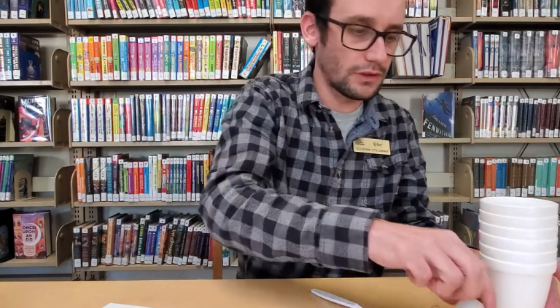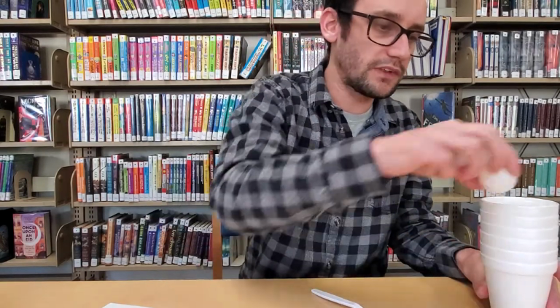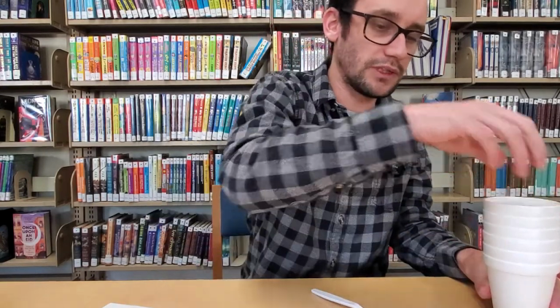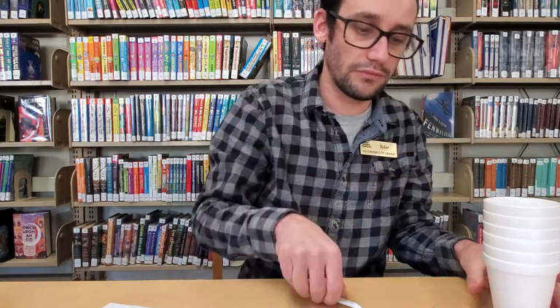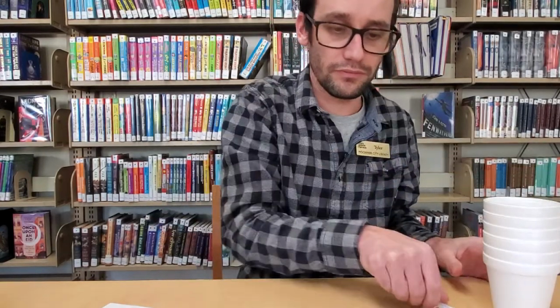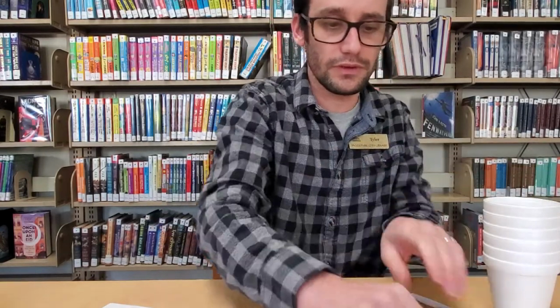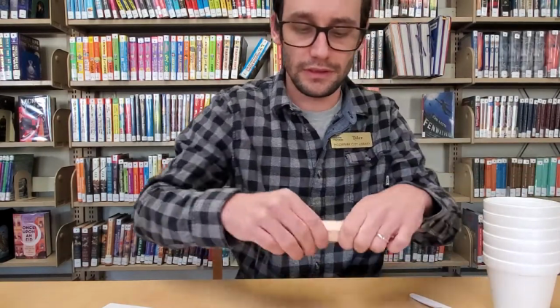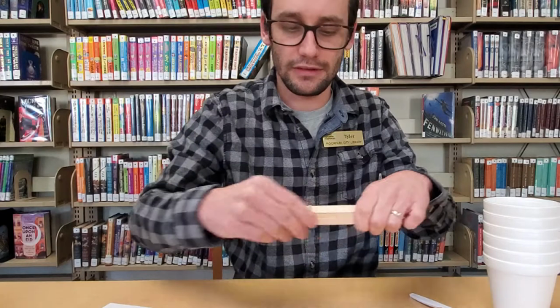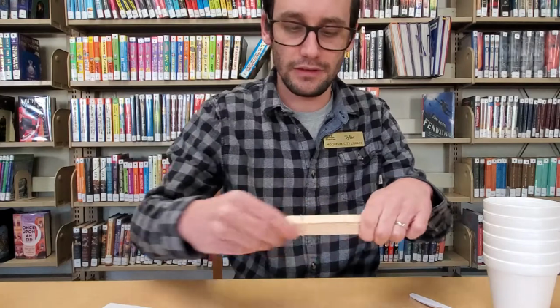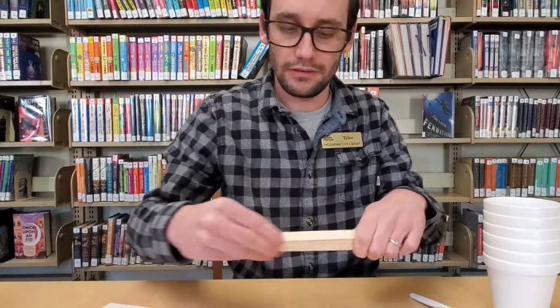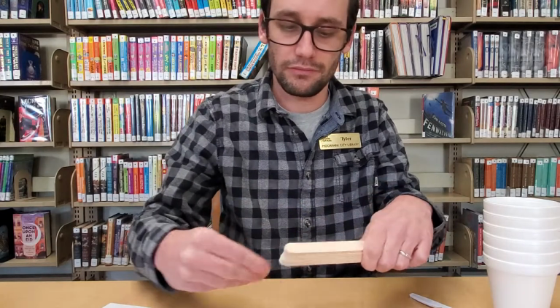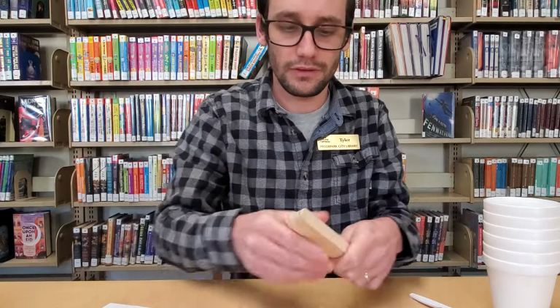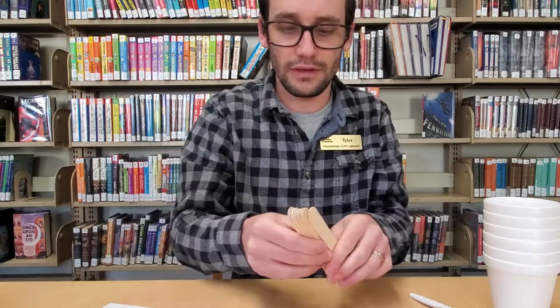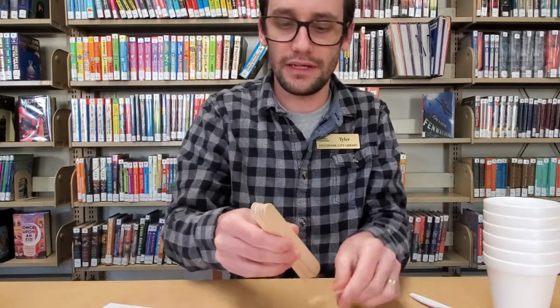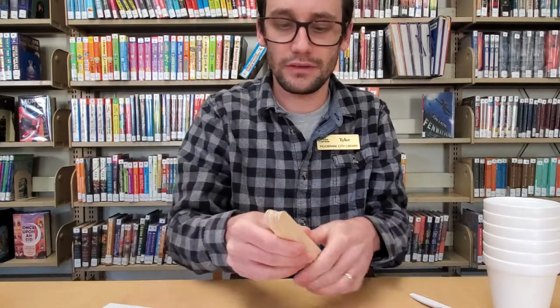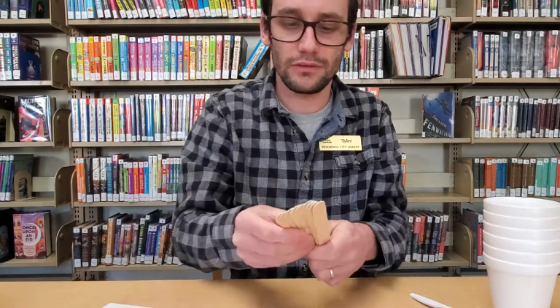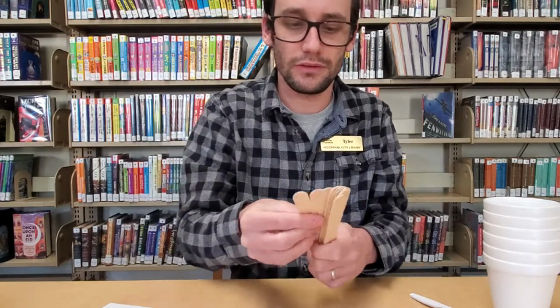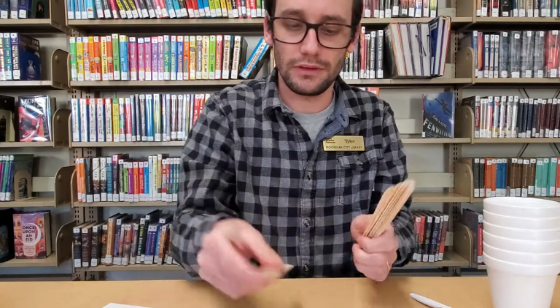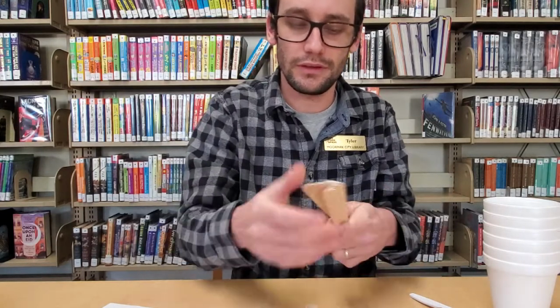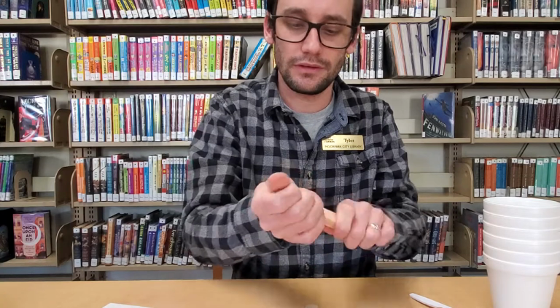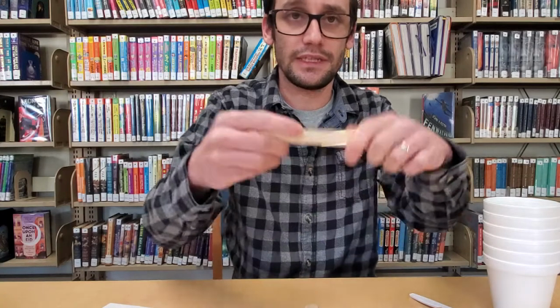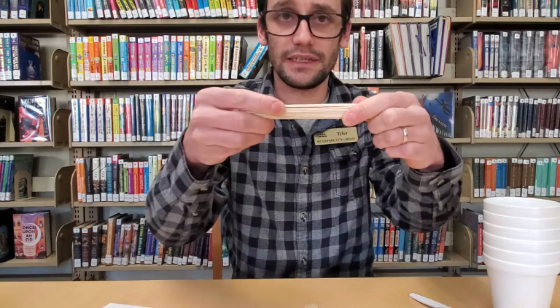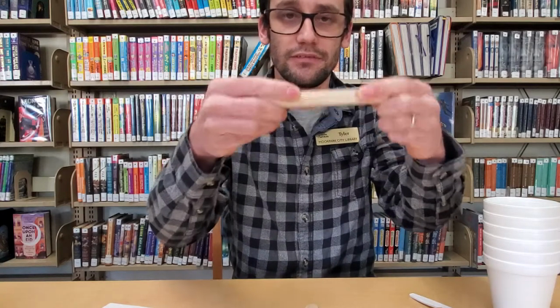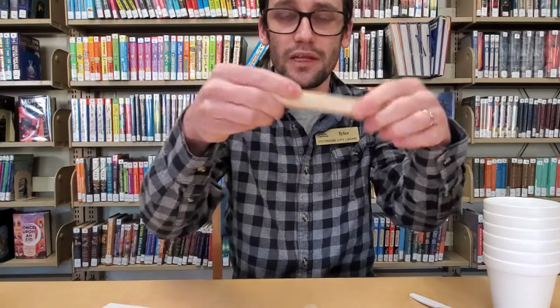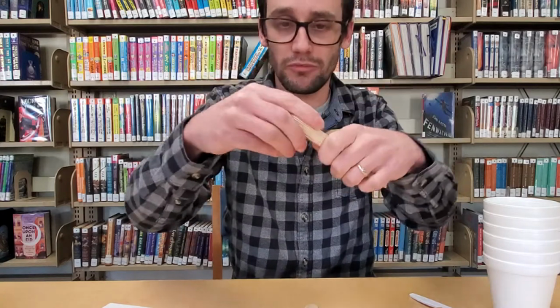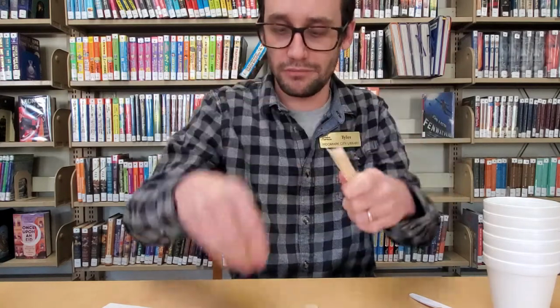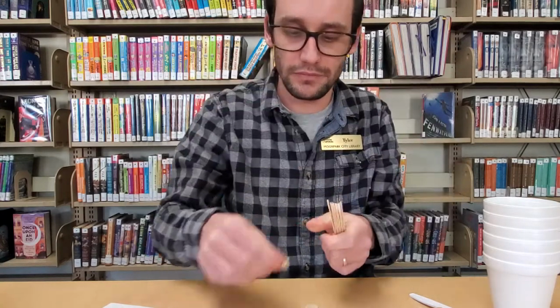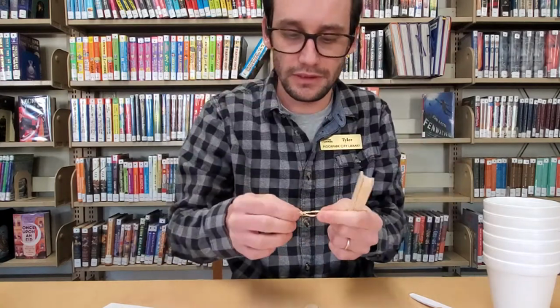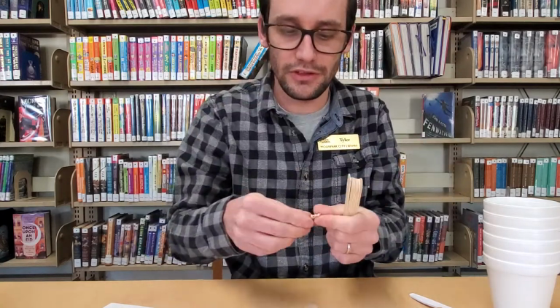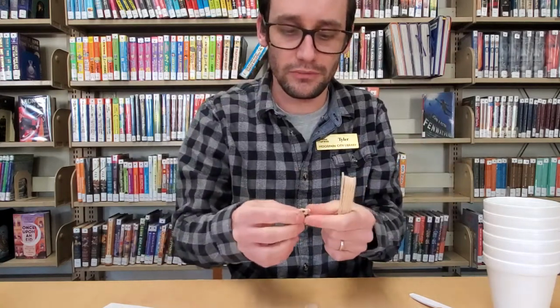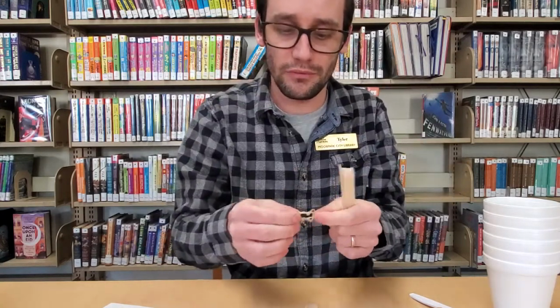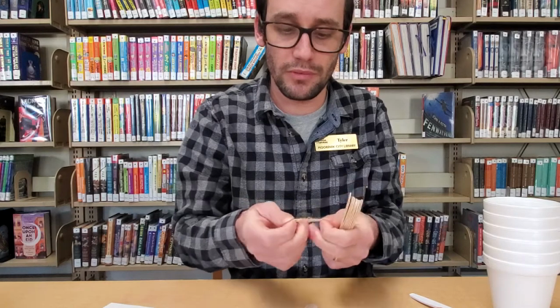So the first thing we're going to do is take ten sticks, stack them on top of each other, and secure each end with a rubber band.